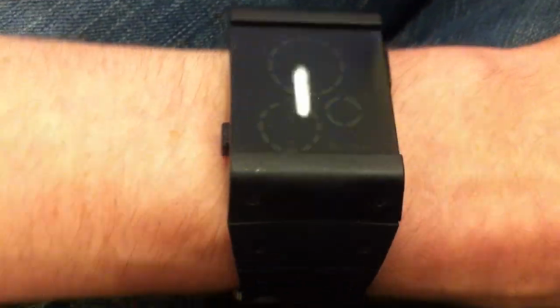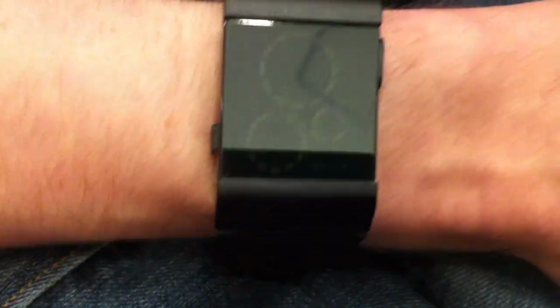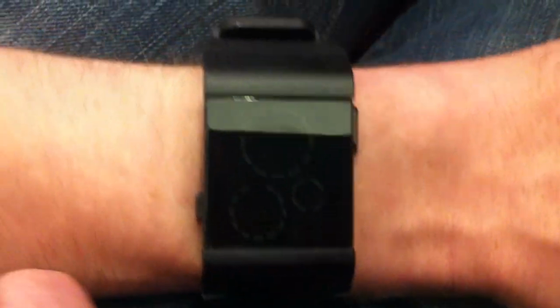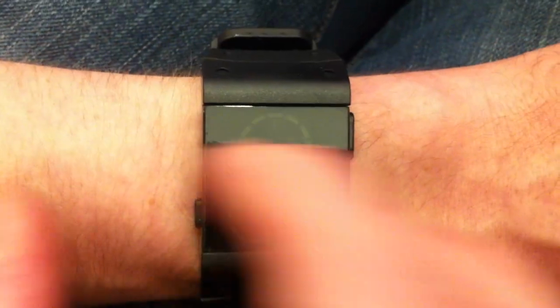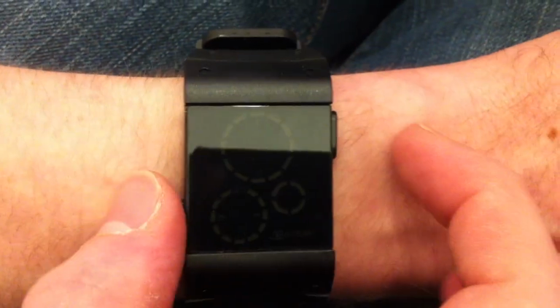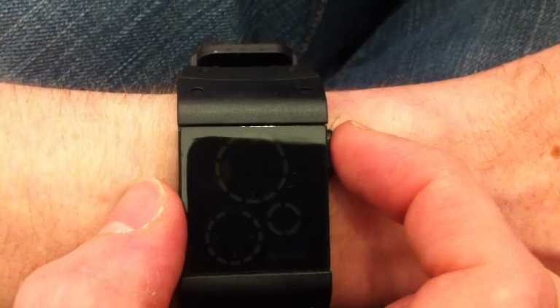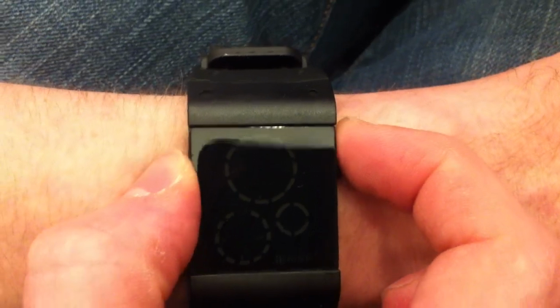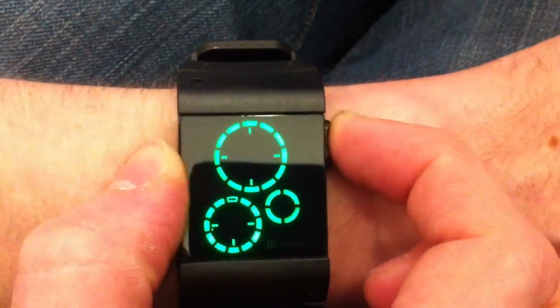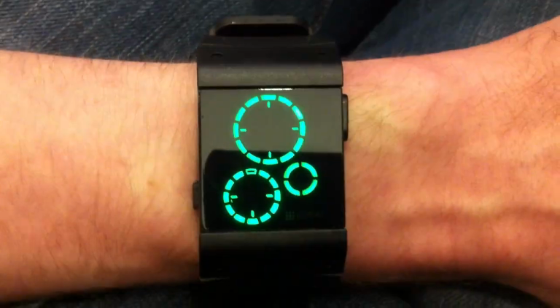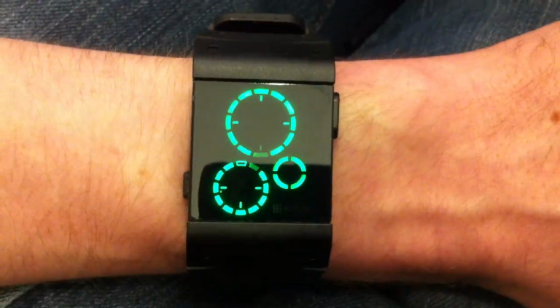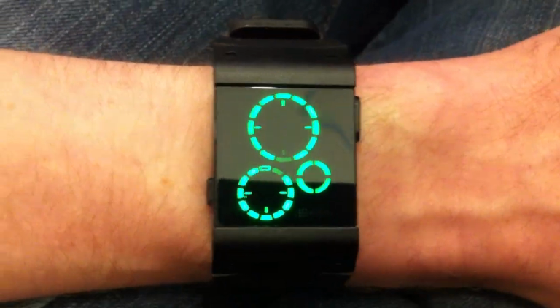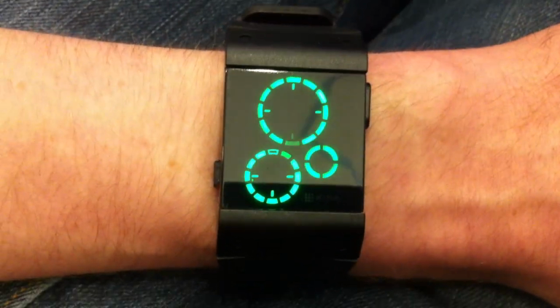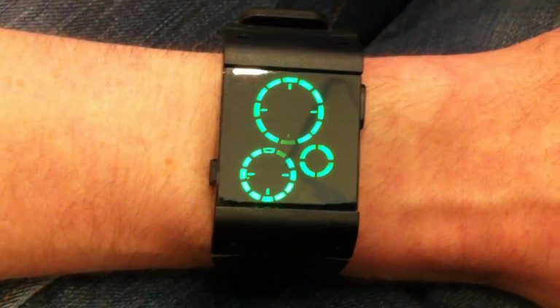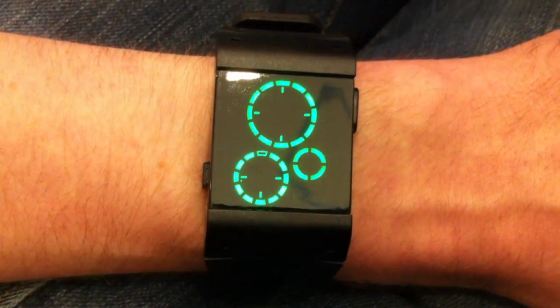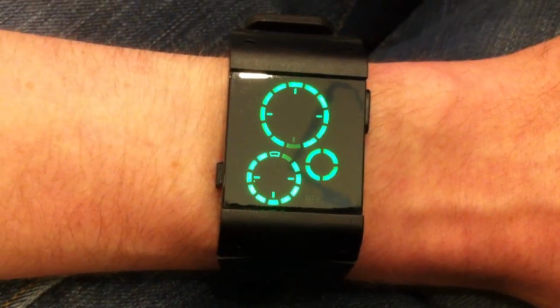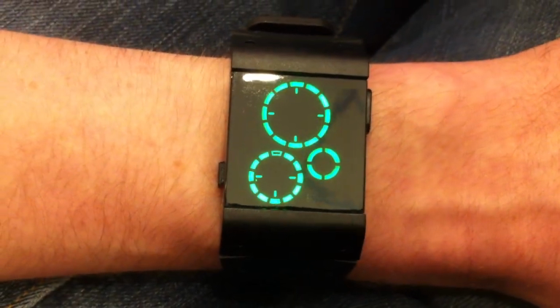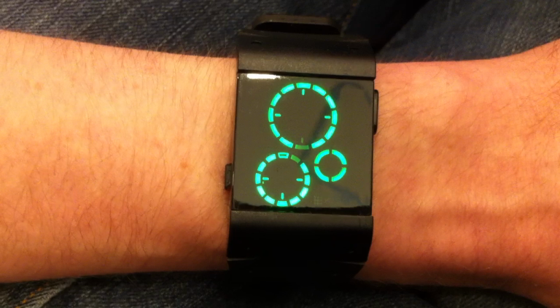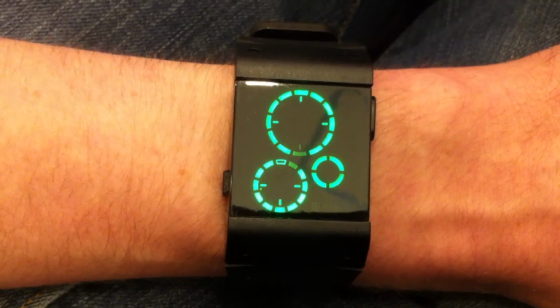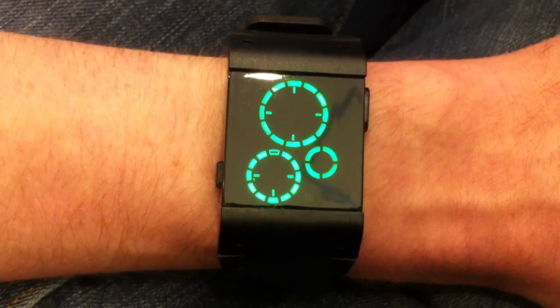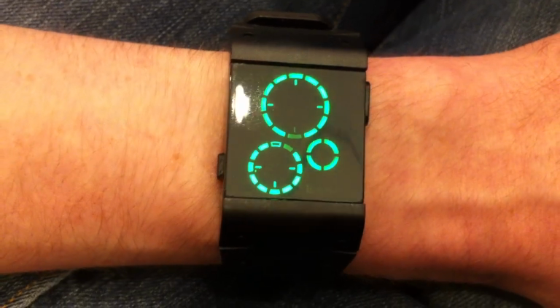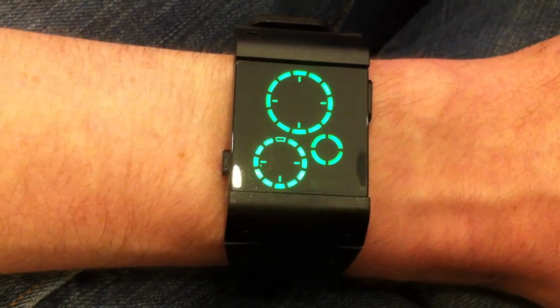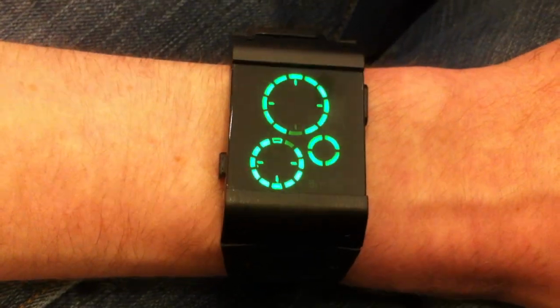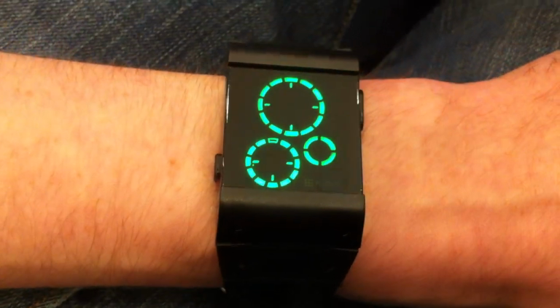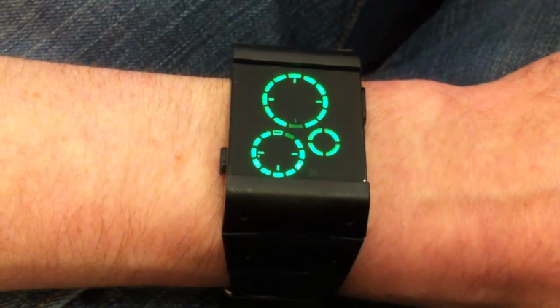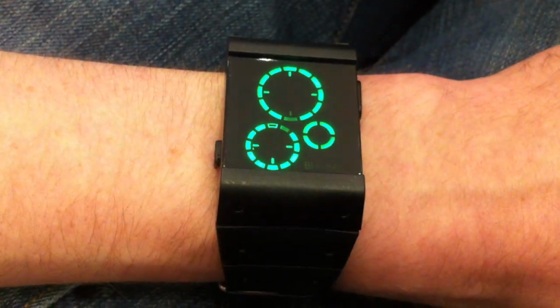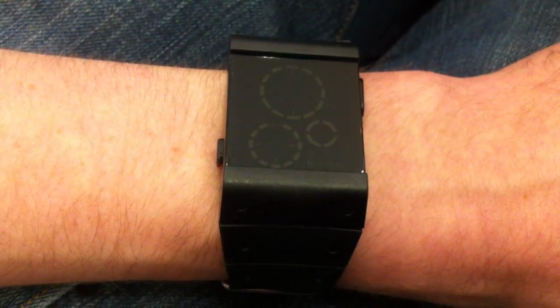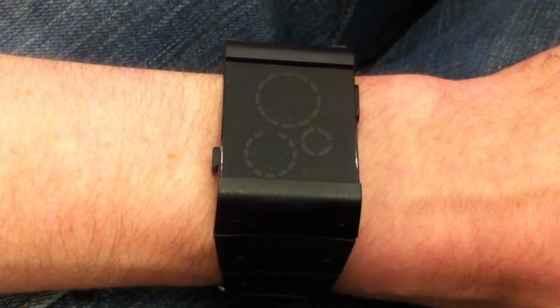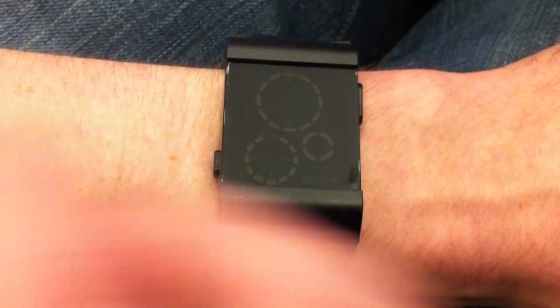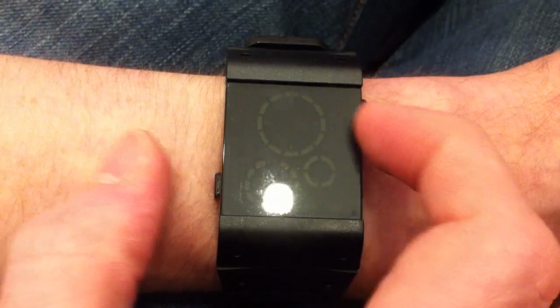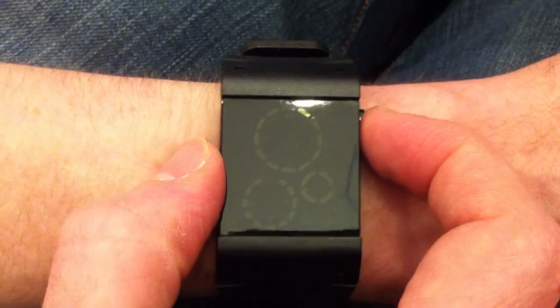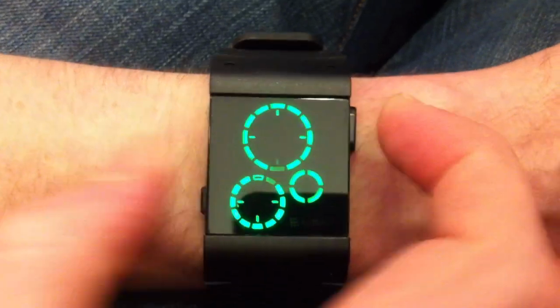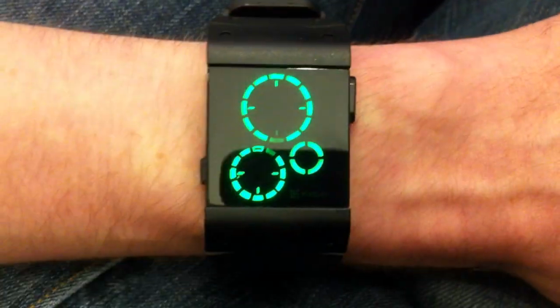It's really simple to read this watch. You just touch the button to show the display. This one has green LEDs, although it also comes with blue LEDs. The time is split into three separate zones.